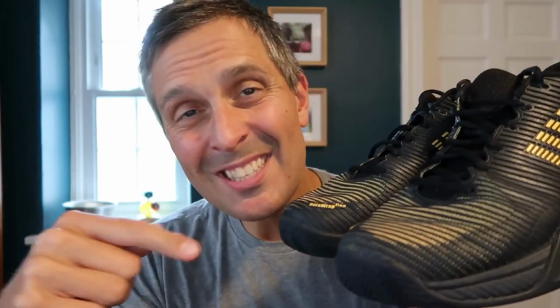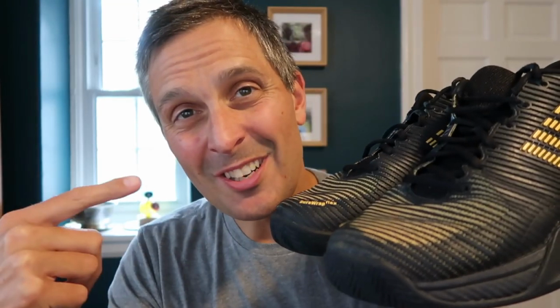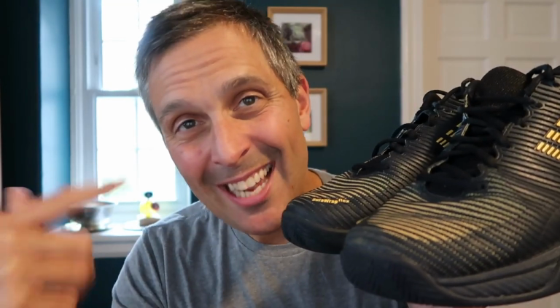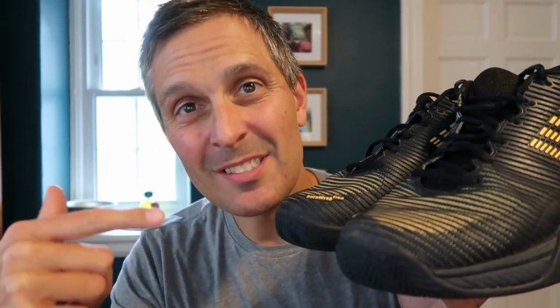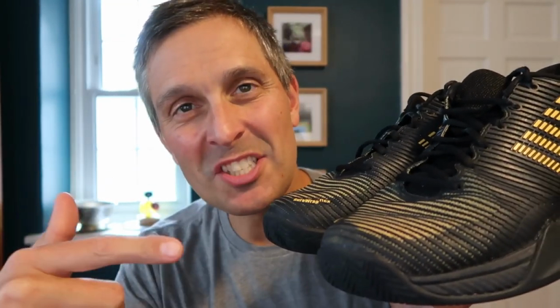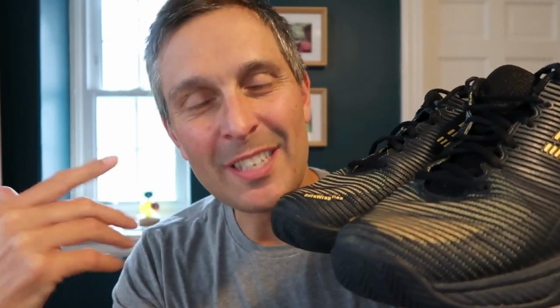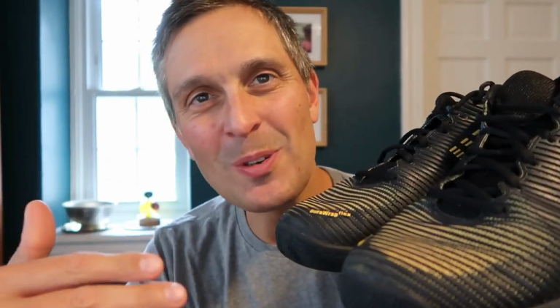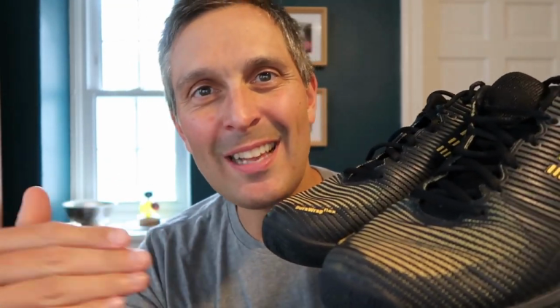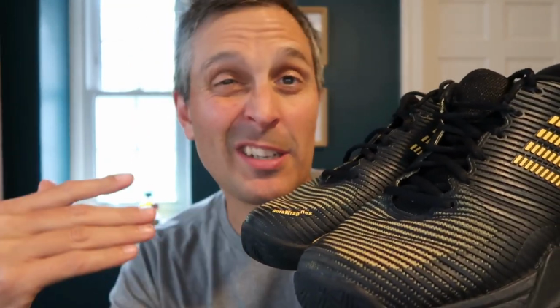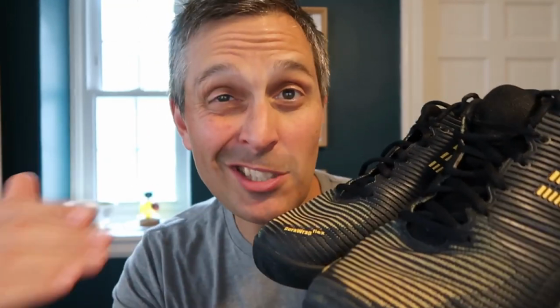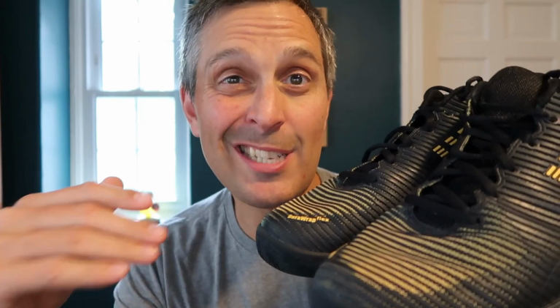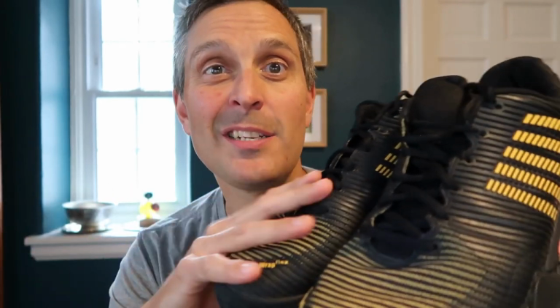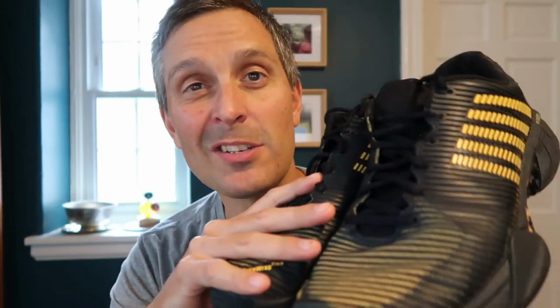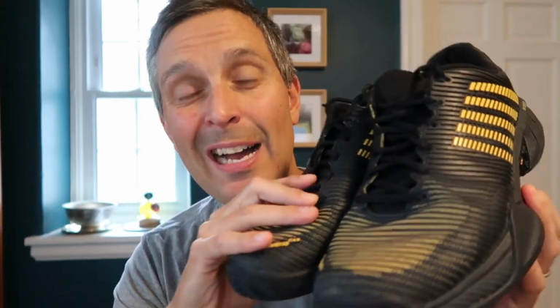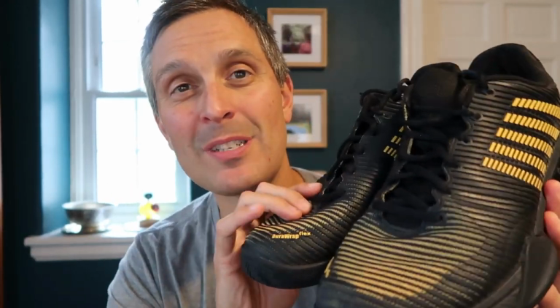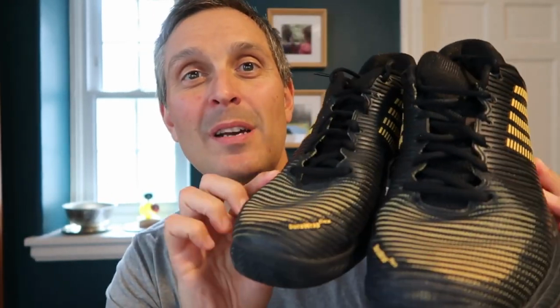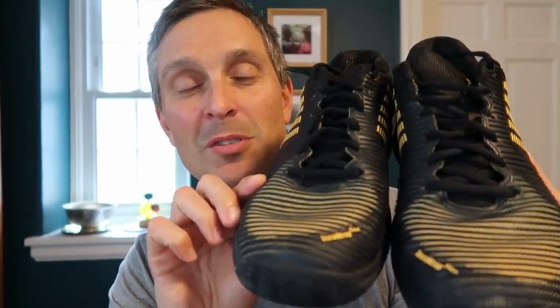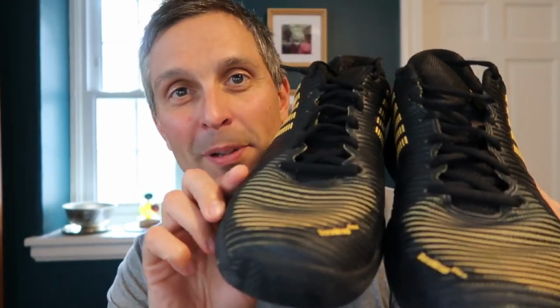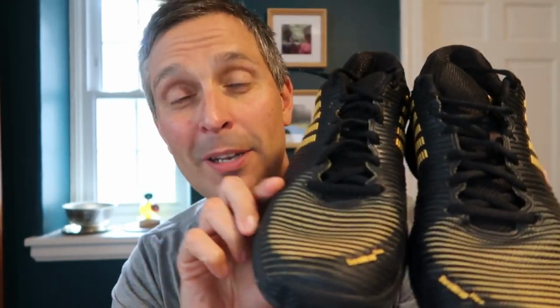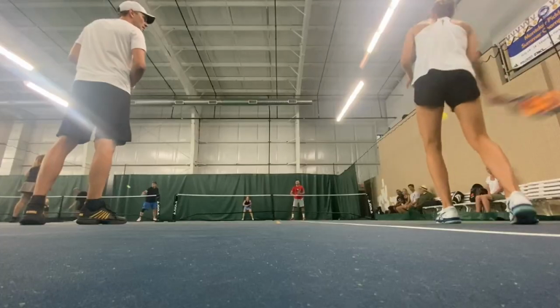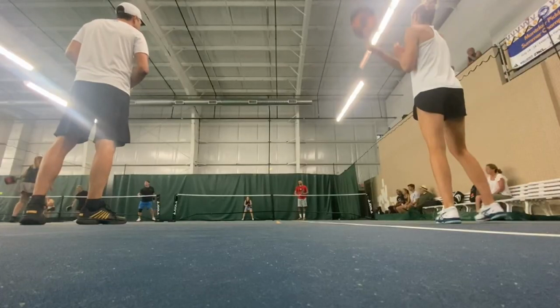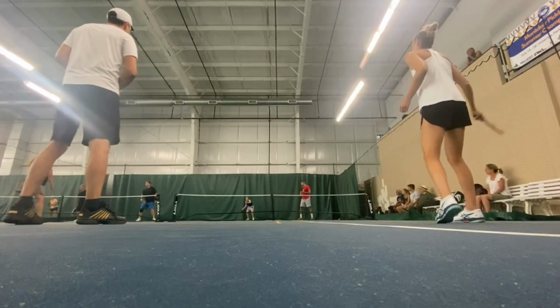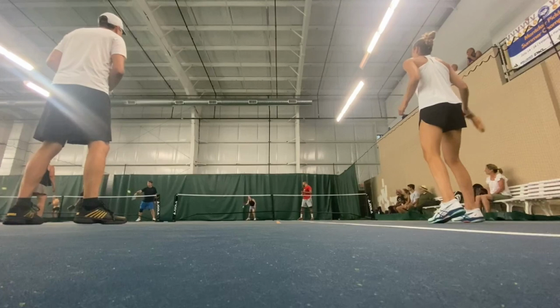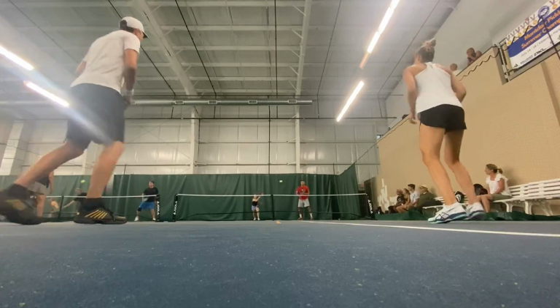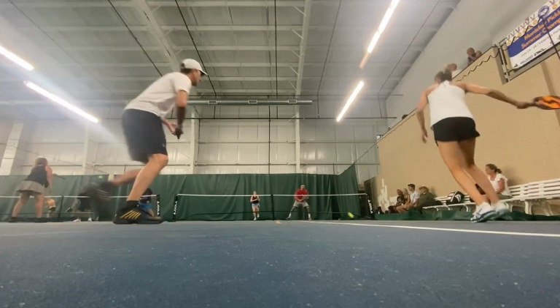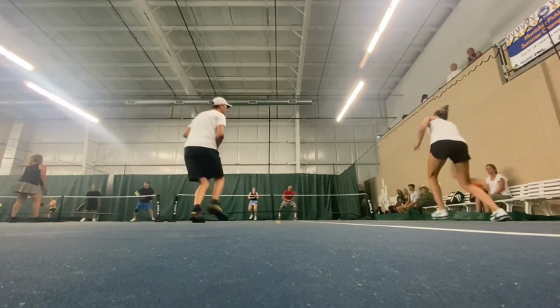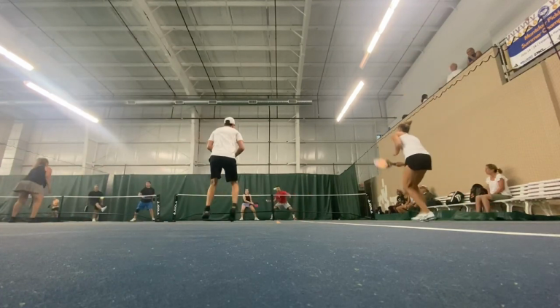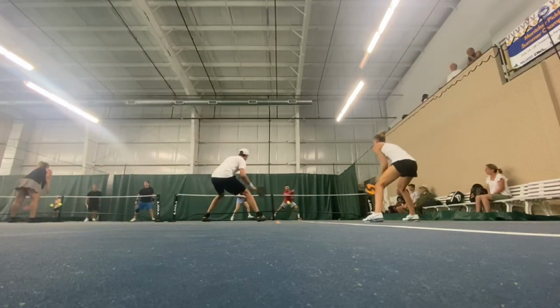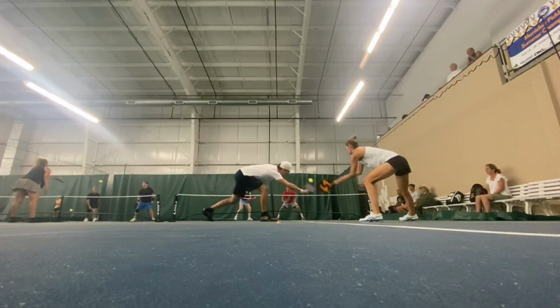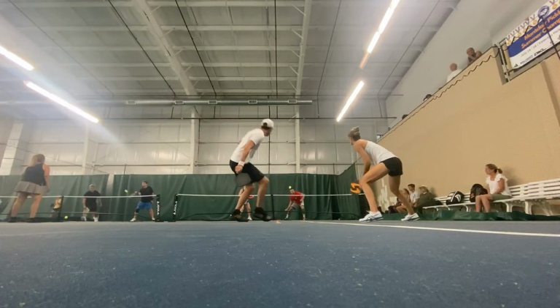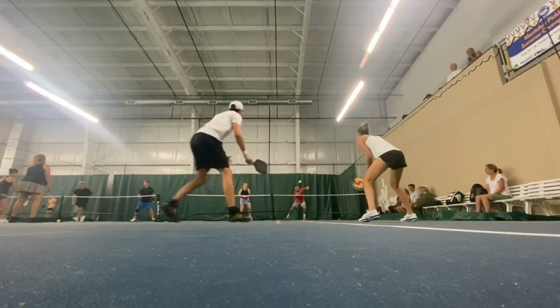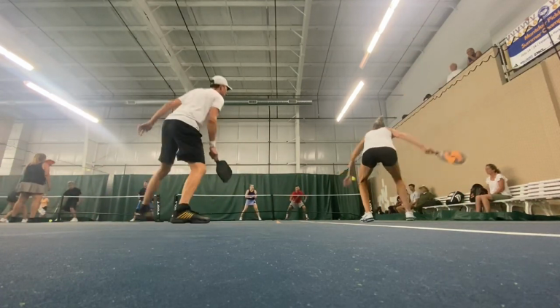These are in the tennis section of the K-Swiss lineup. They cost $110, but I purchased them mostly to play pickleball. I bought them back in March, so that's been almost seven months of playing.